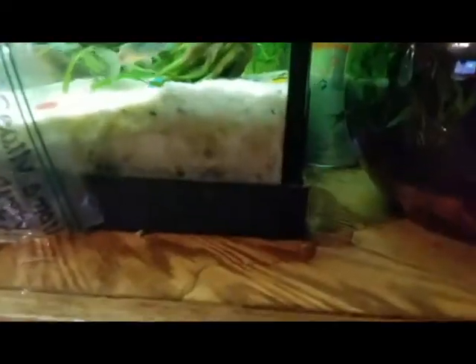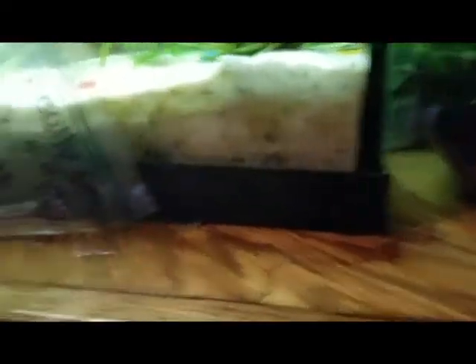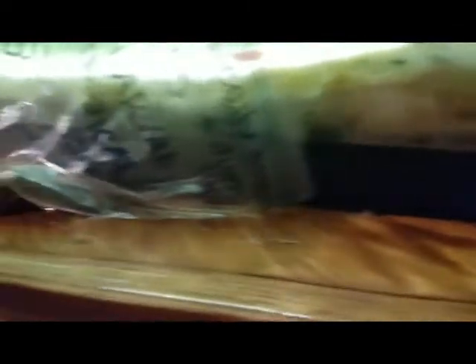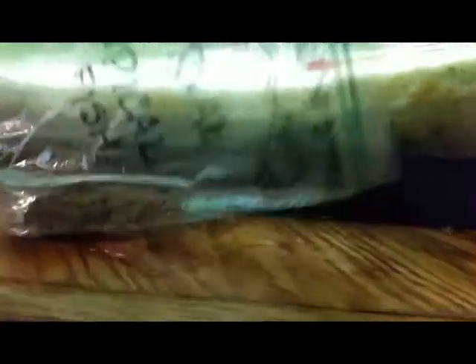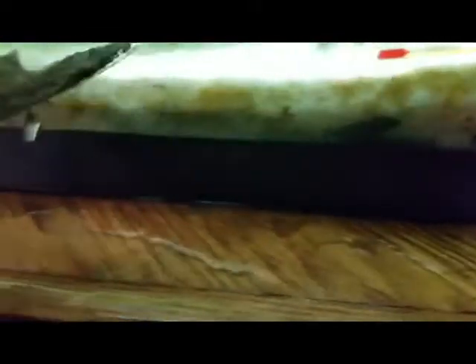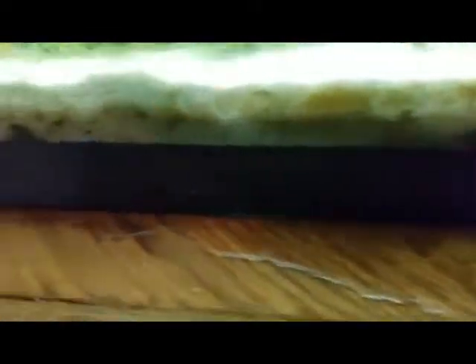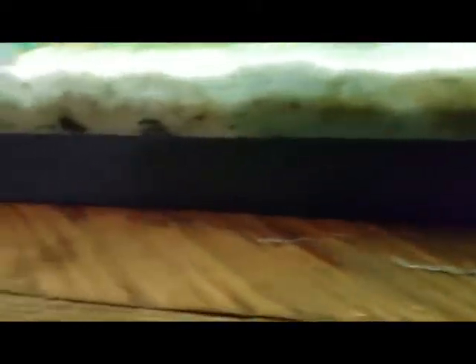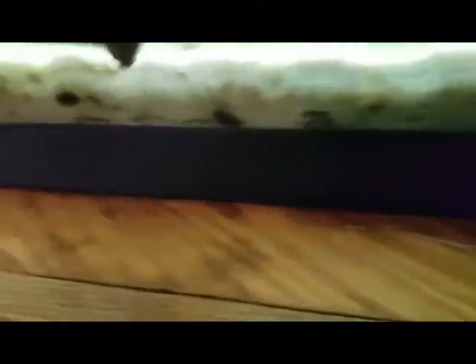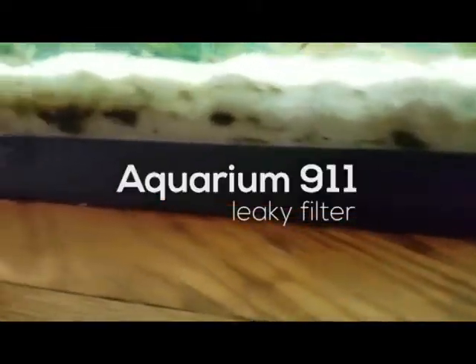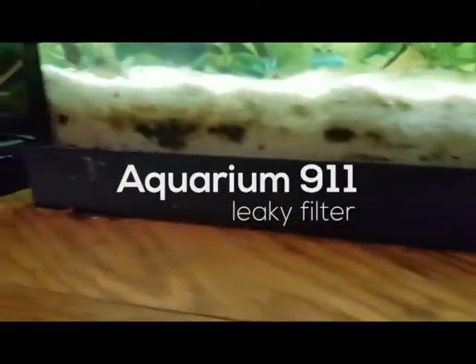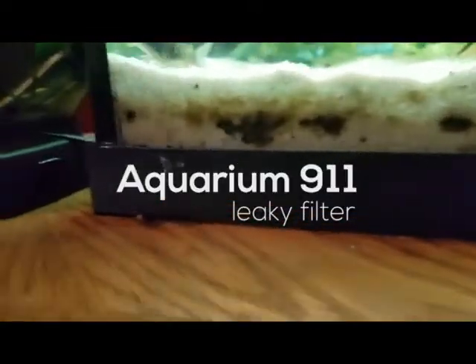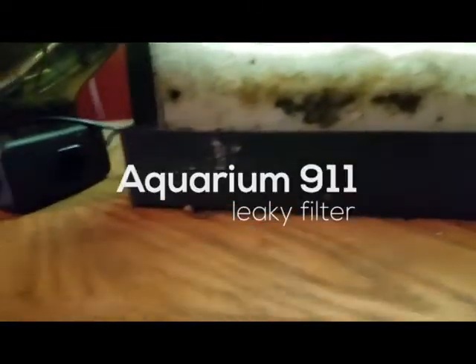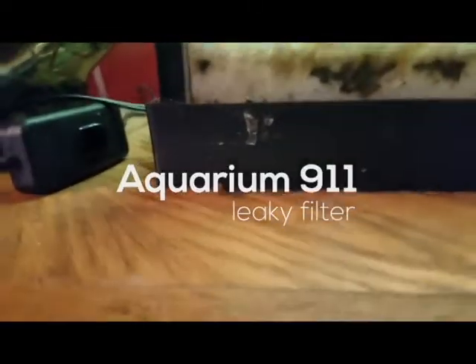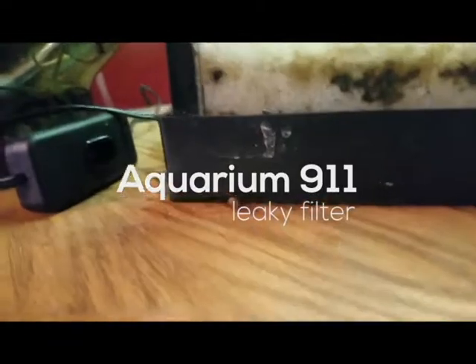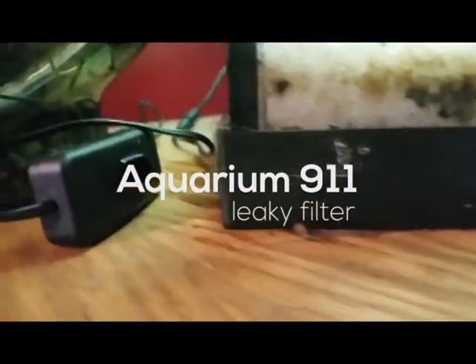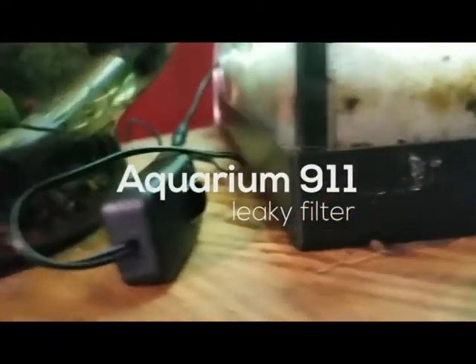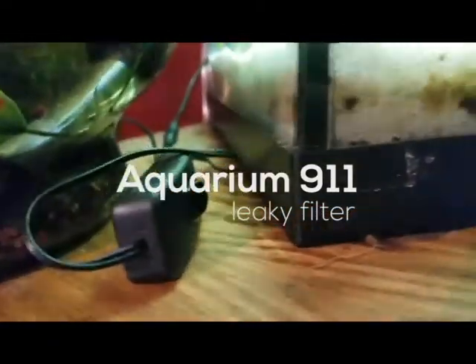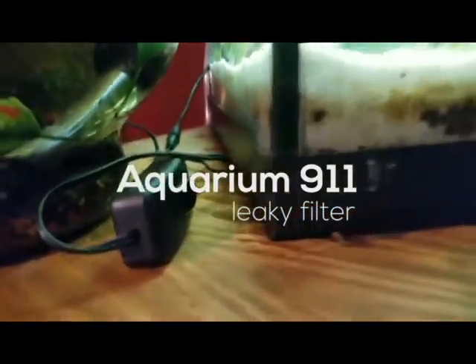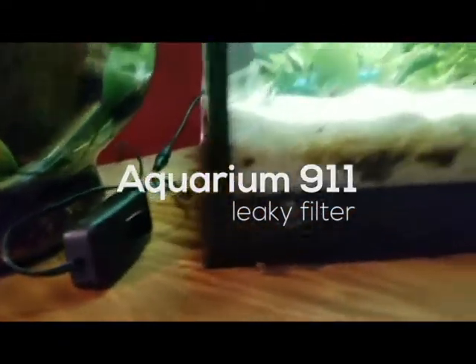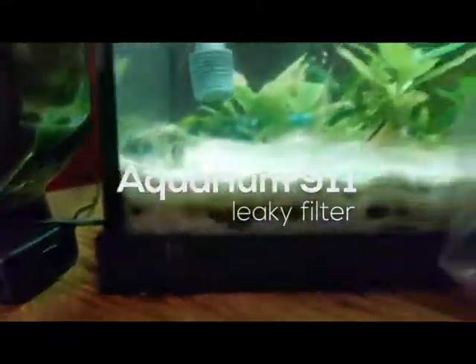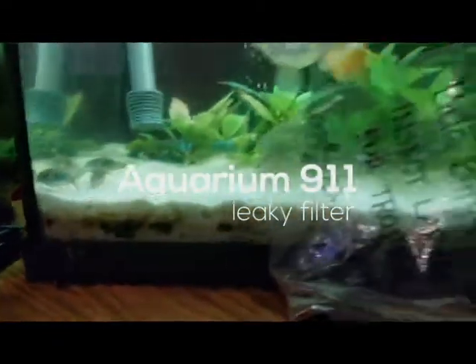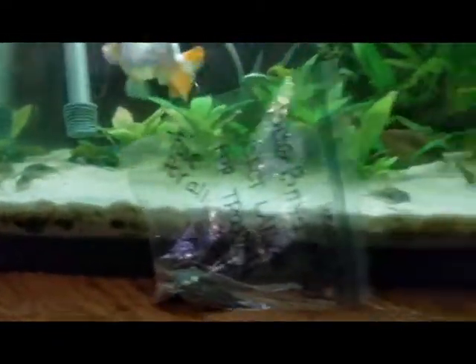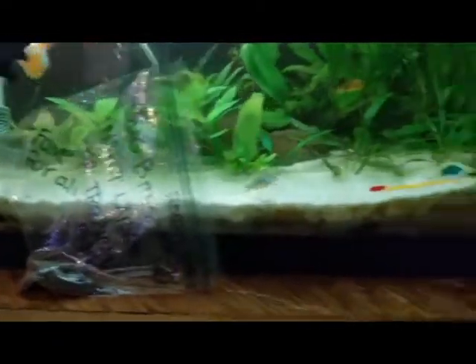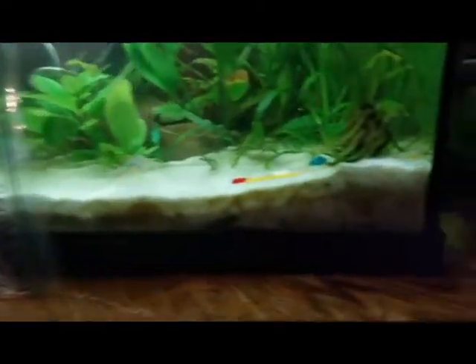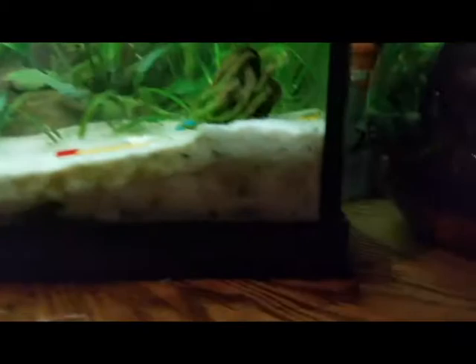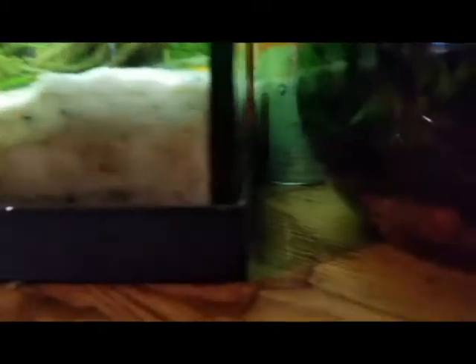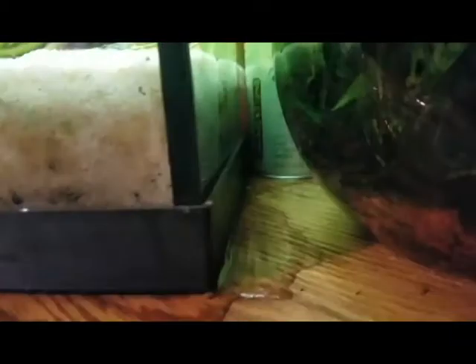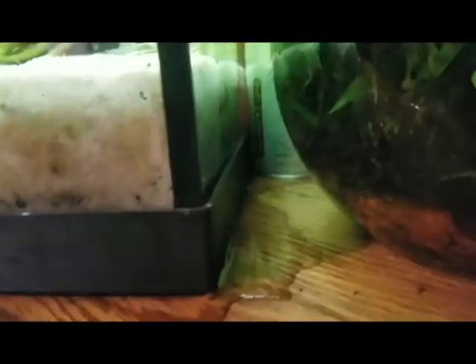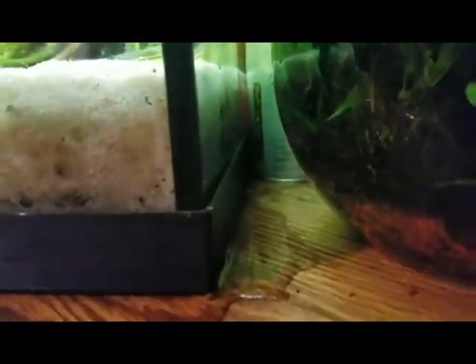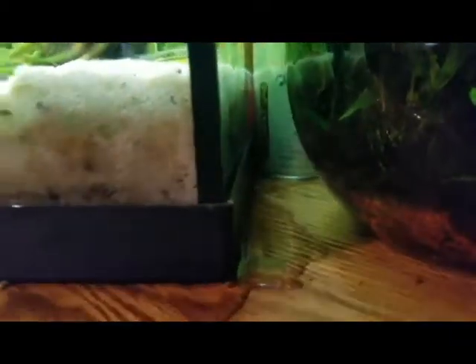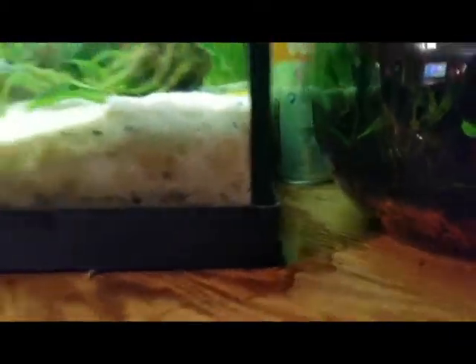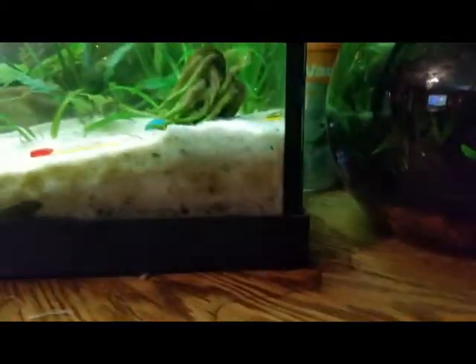Hey guys, it's Erica with Sirens Aquatics. In this series we're going to look at a few aquarium mishaps that every fish keeper comes across at some point or another. Today we'll focus on leaky filters, more specifically a leaking hang-on-back filter.